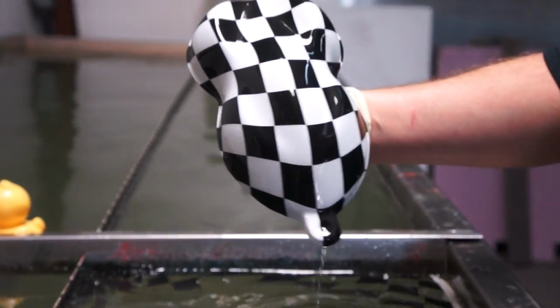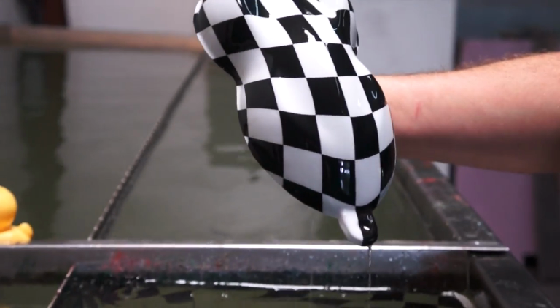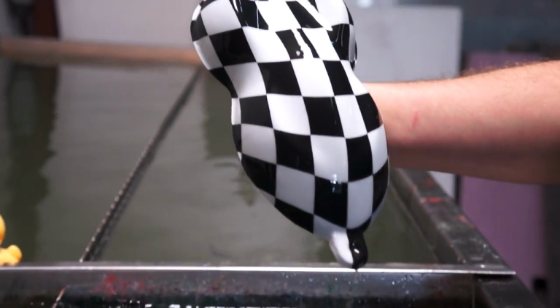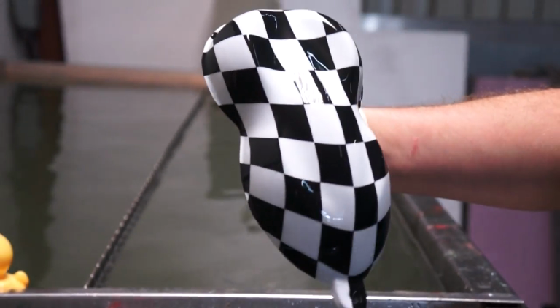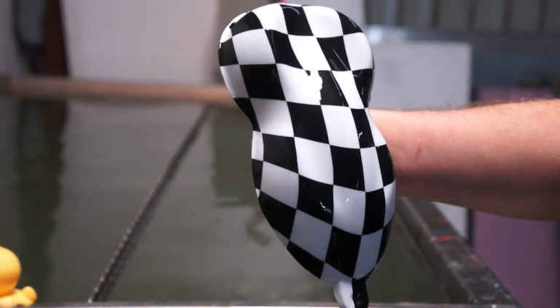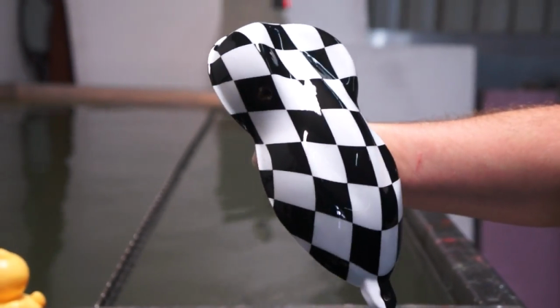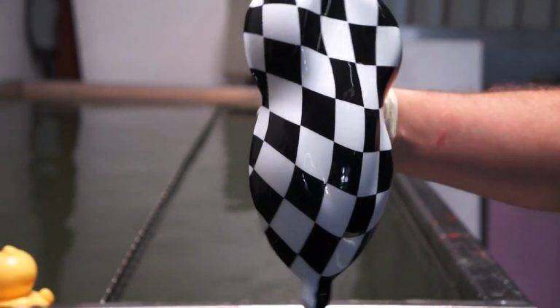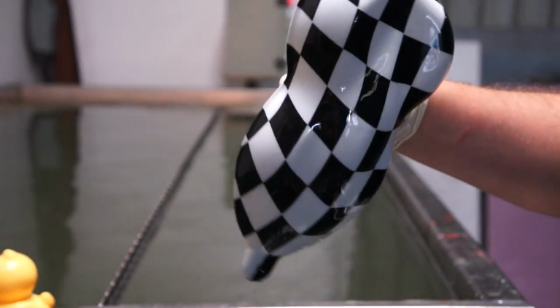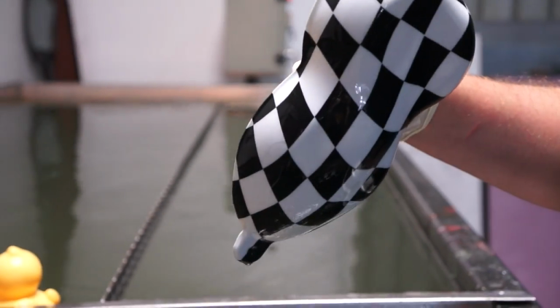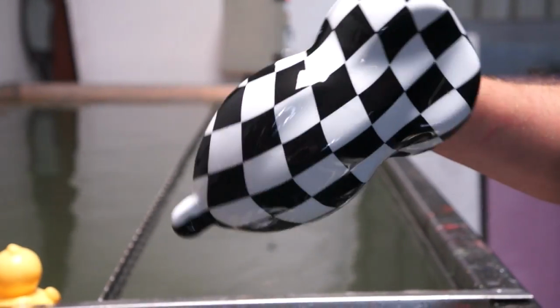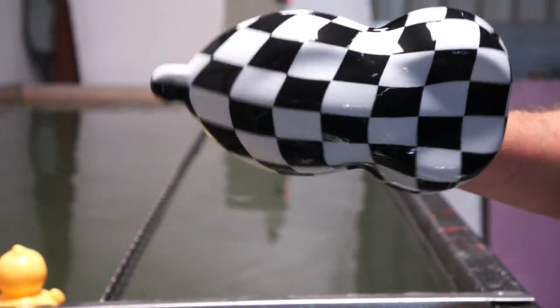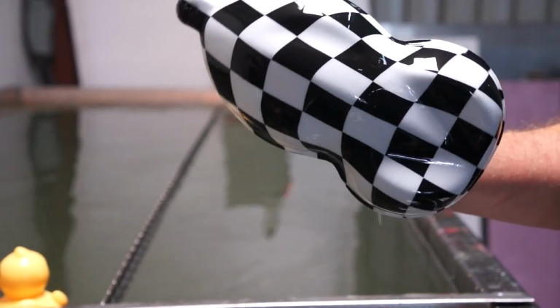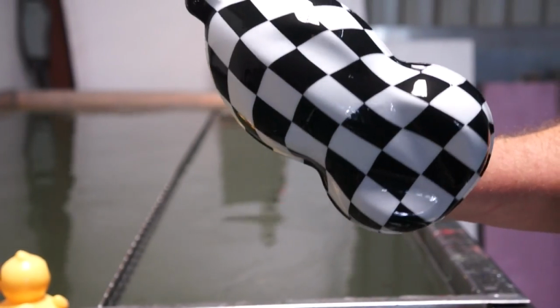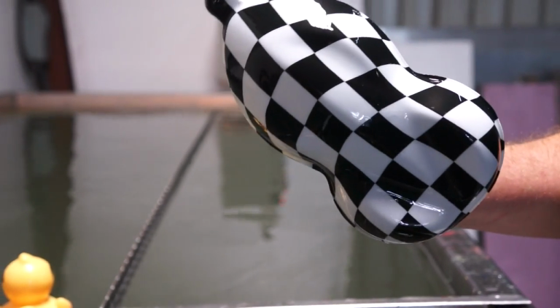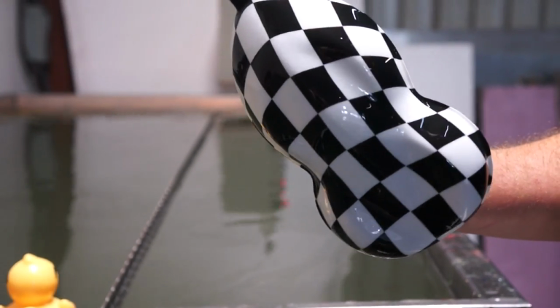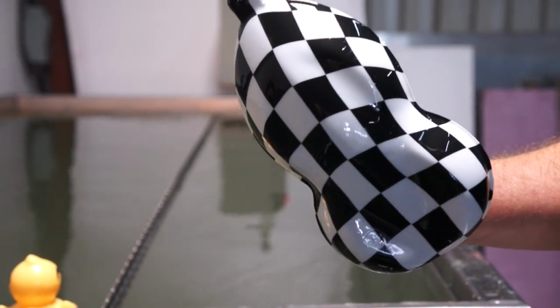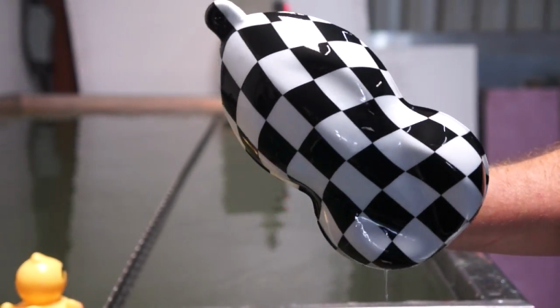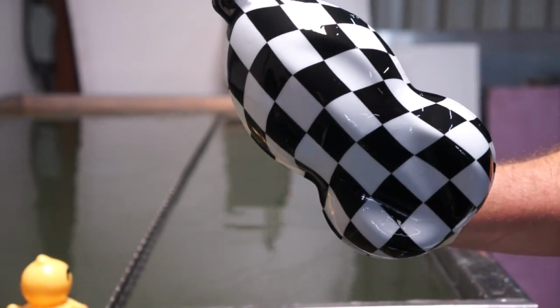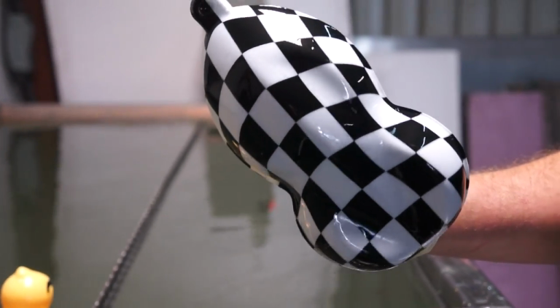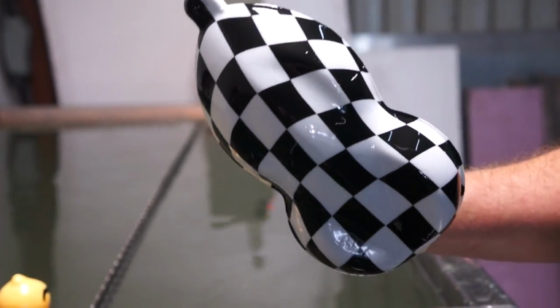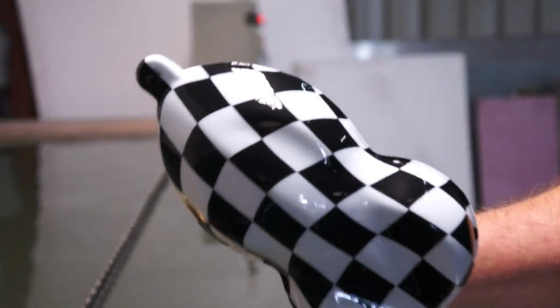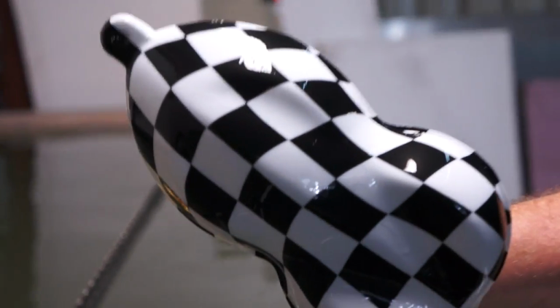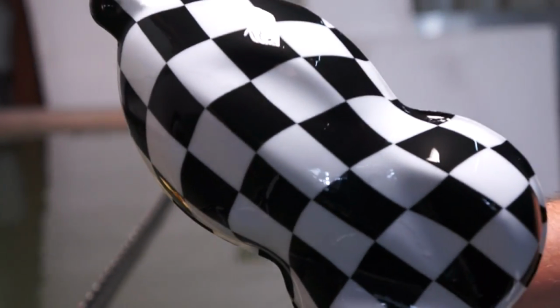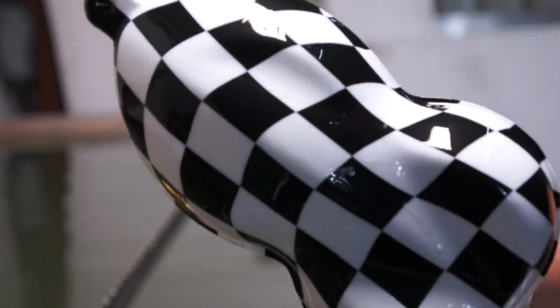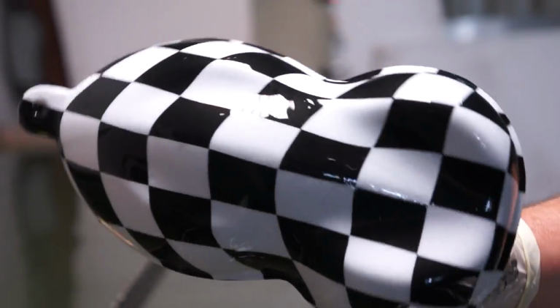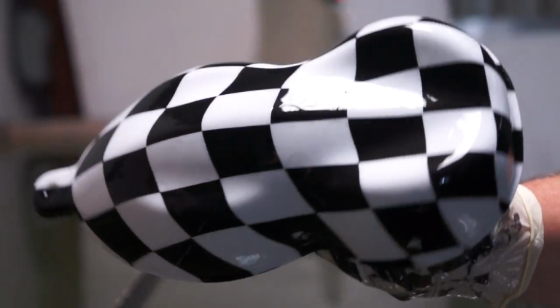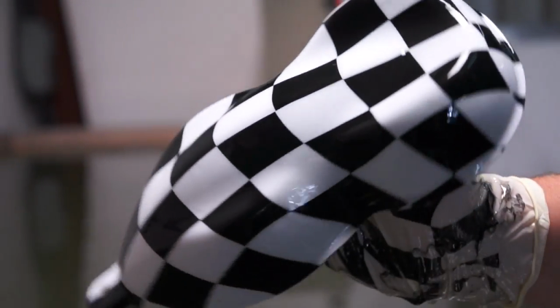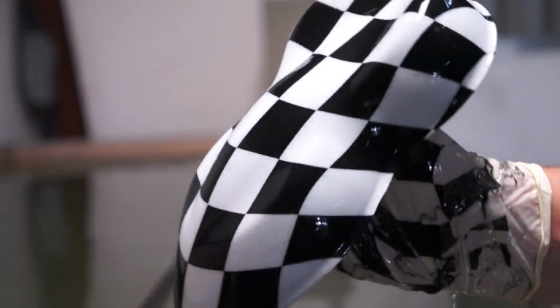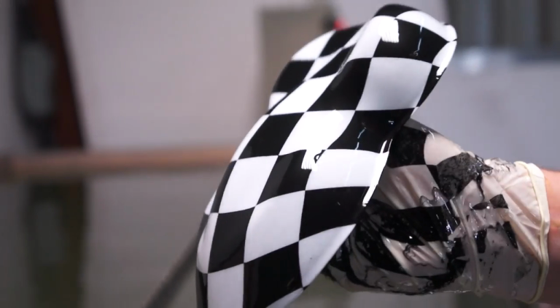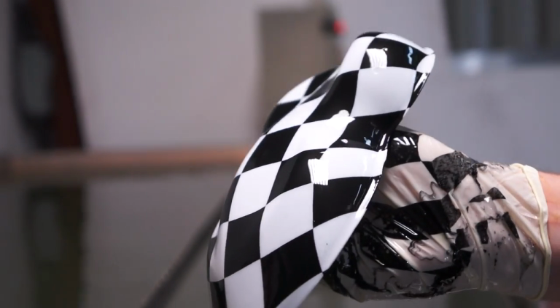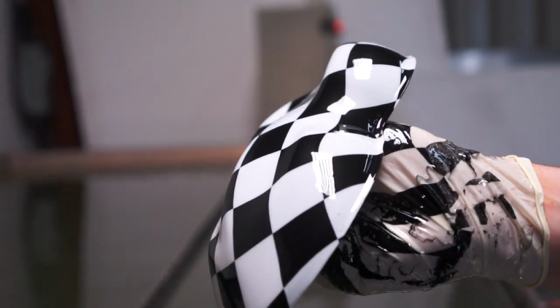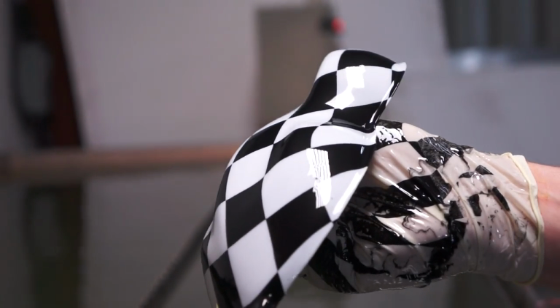That is Checker on a white base. I really like that film. That black is very, very vivid. Very good stretchability.